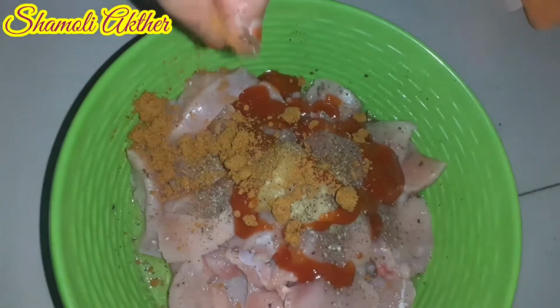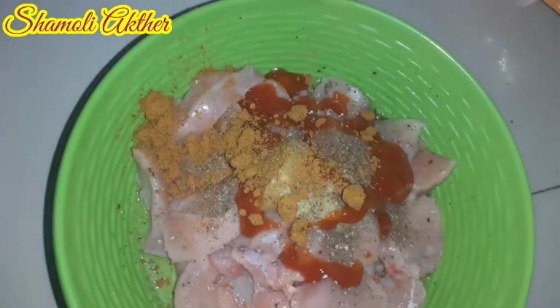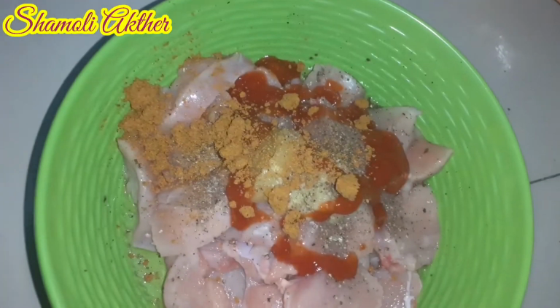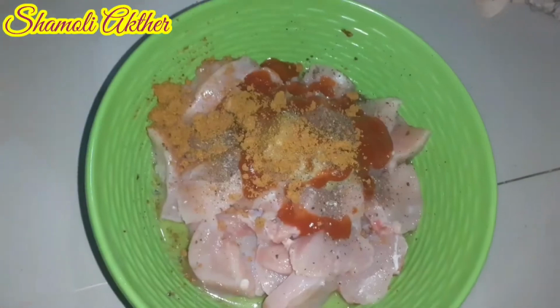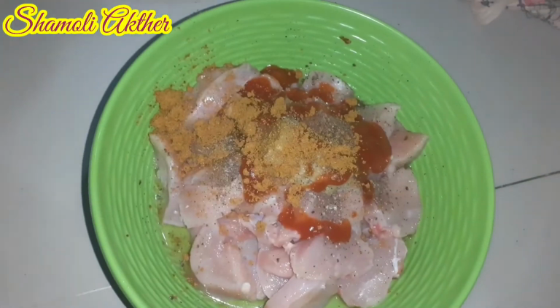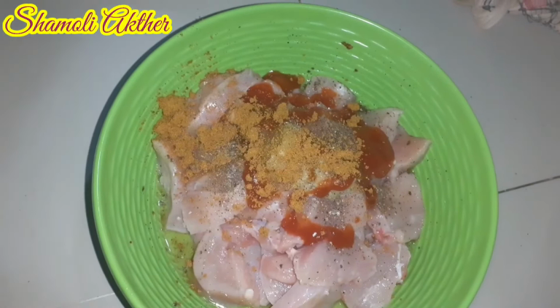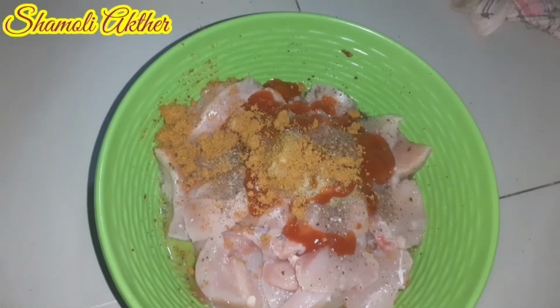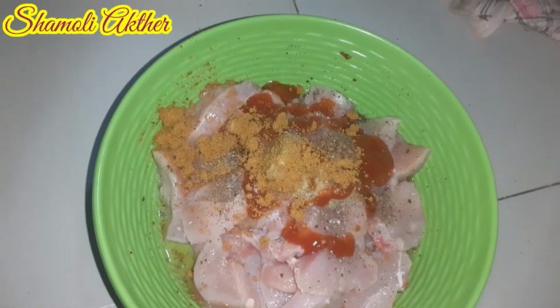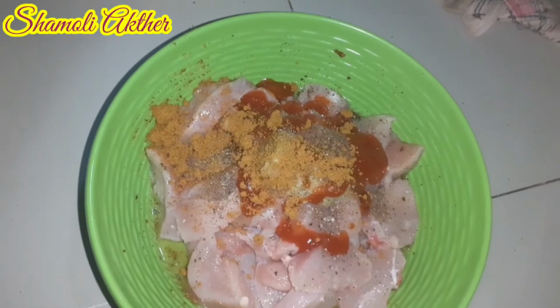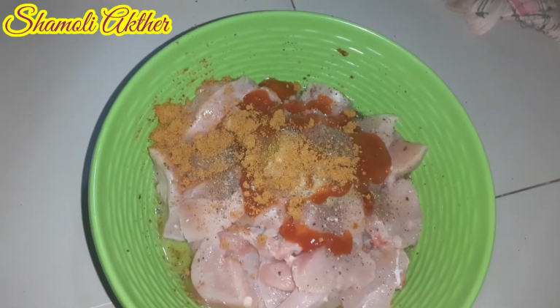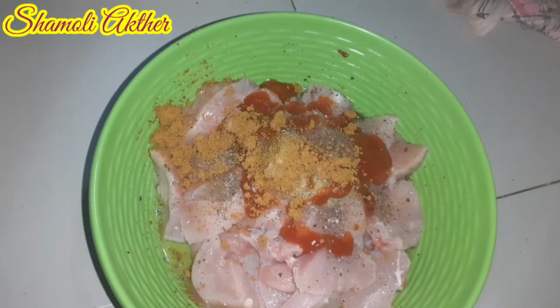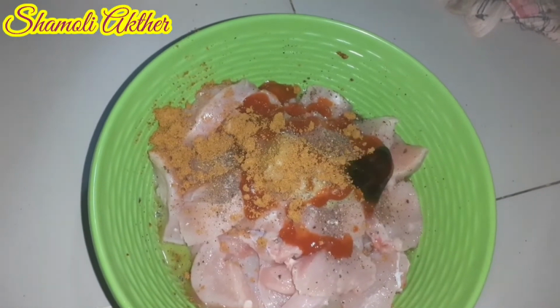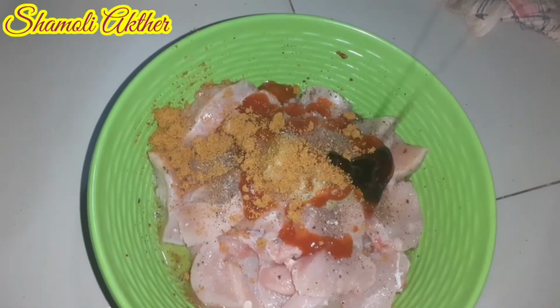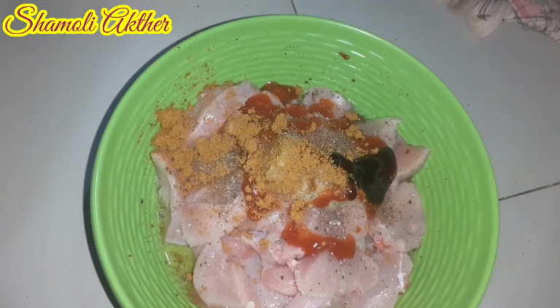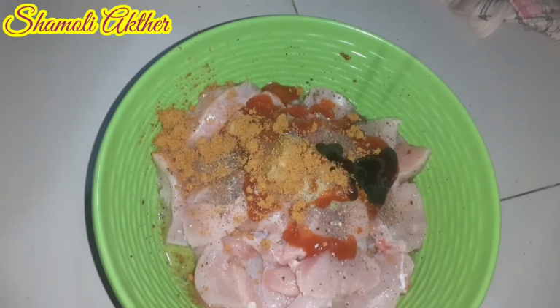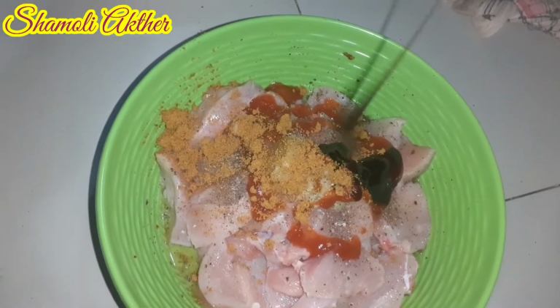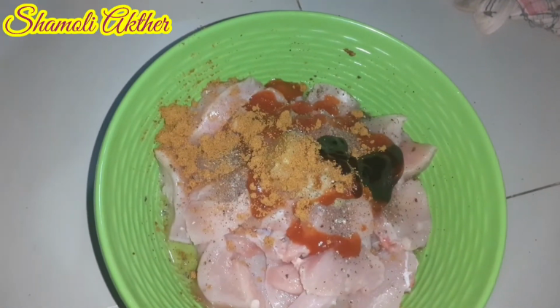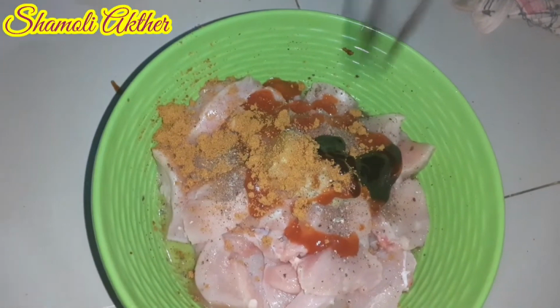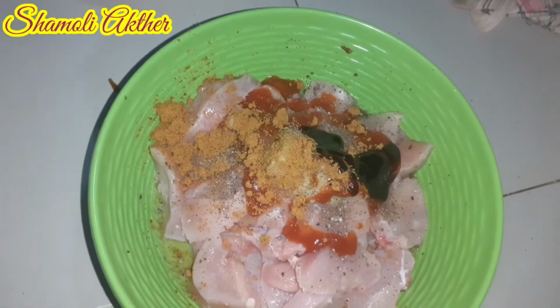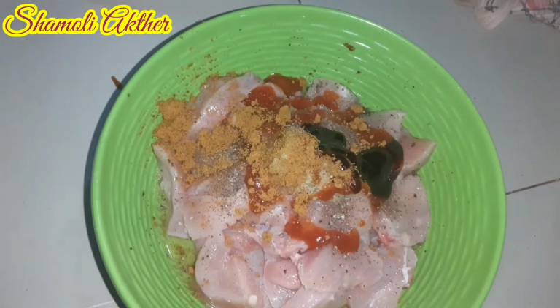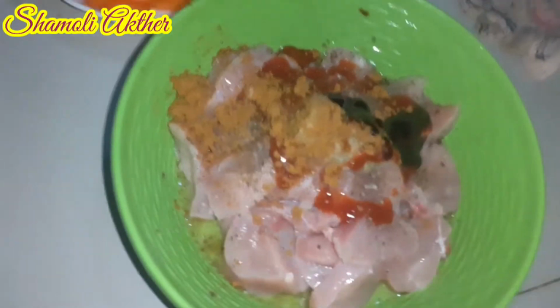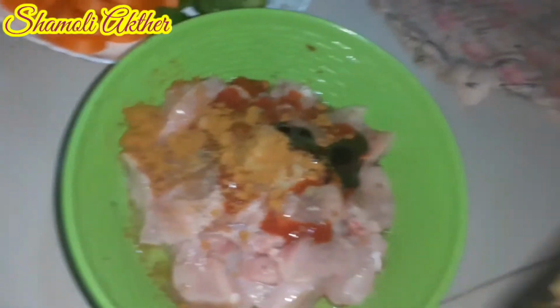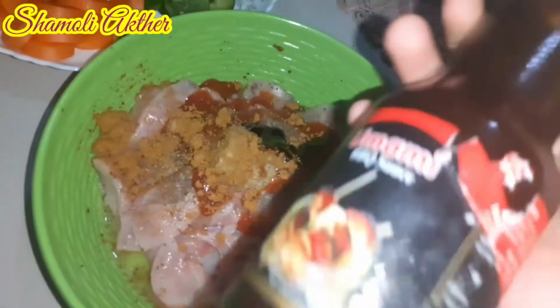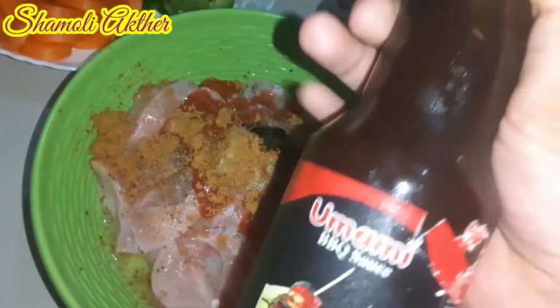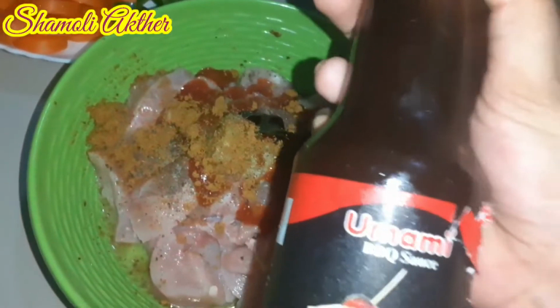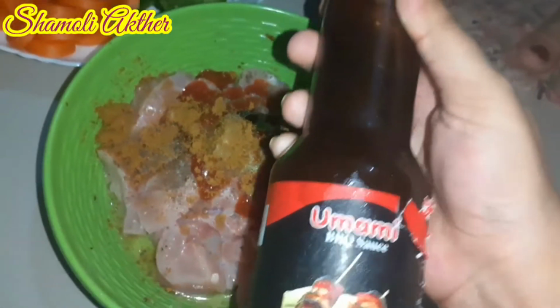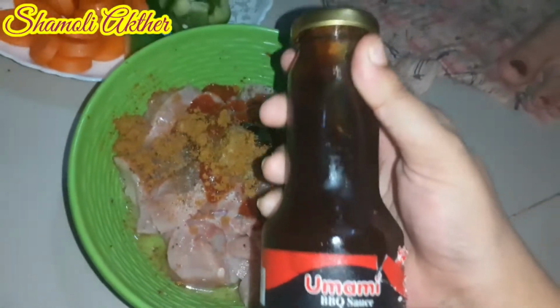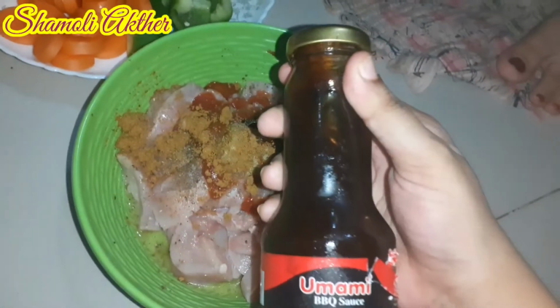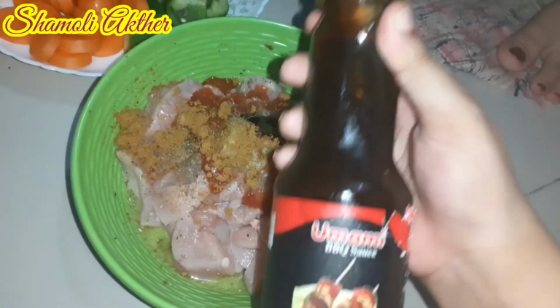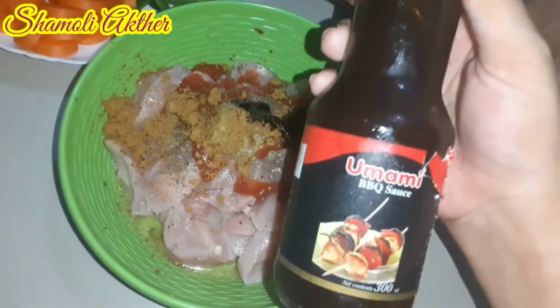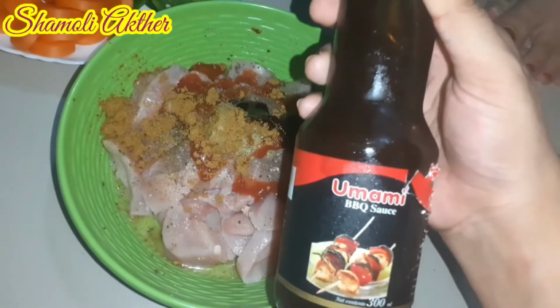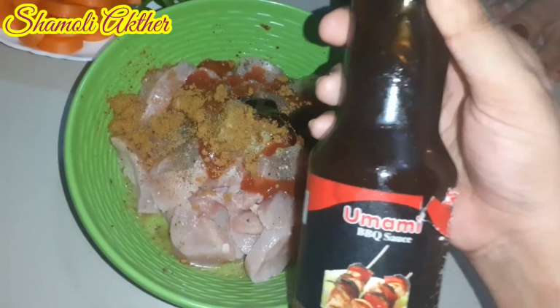Barbecue sauce. I have been doing this for 4 years.